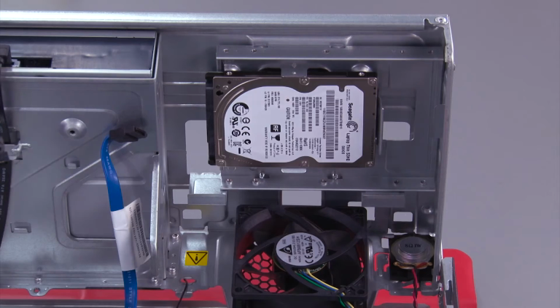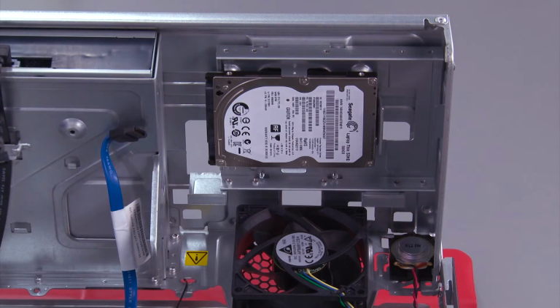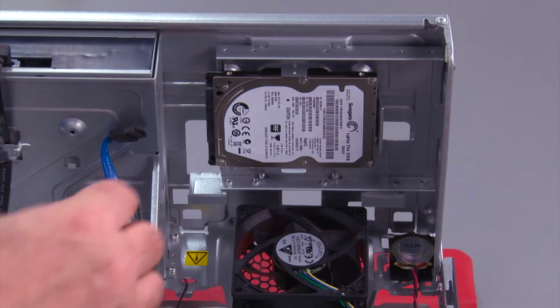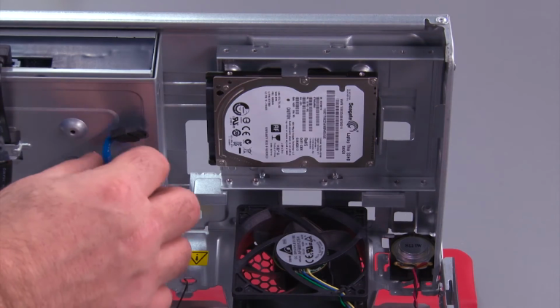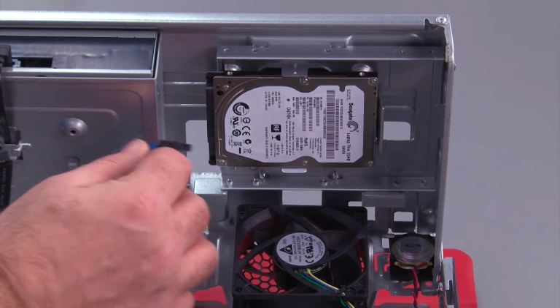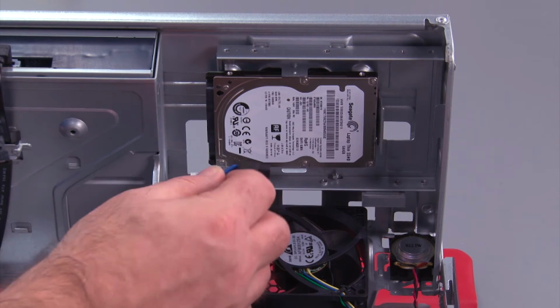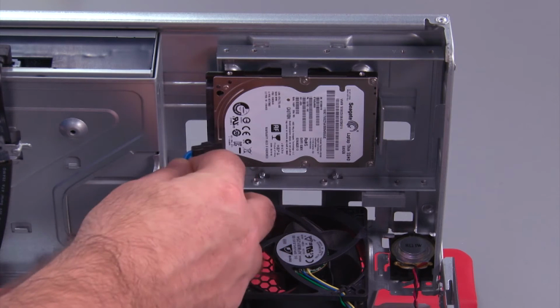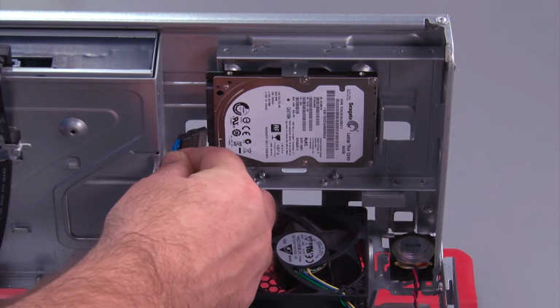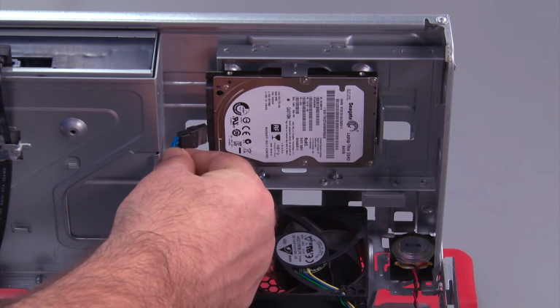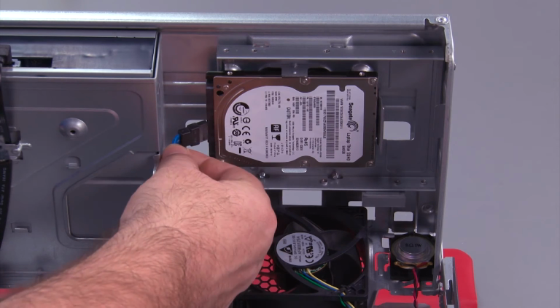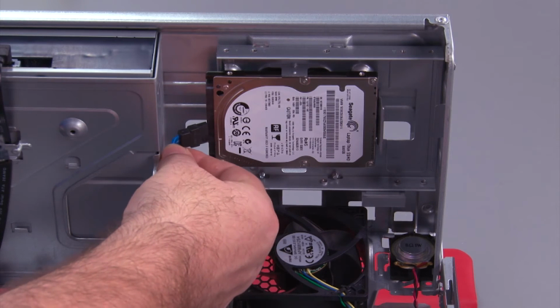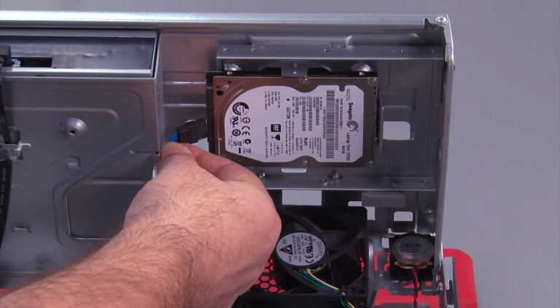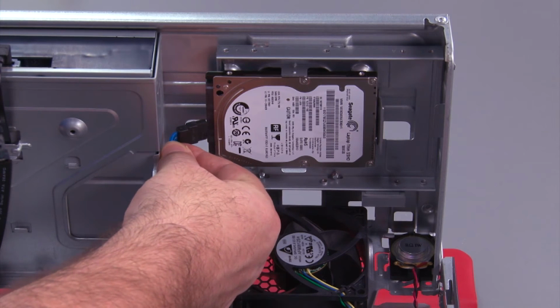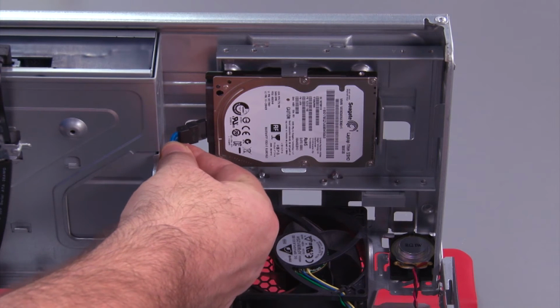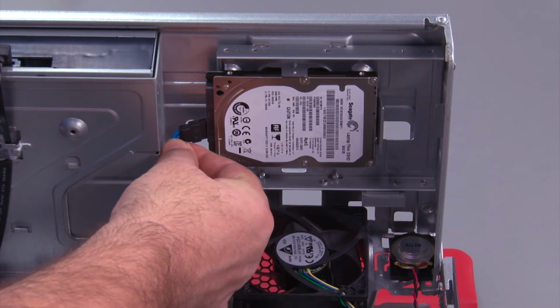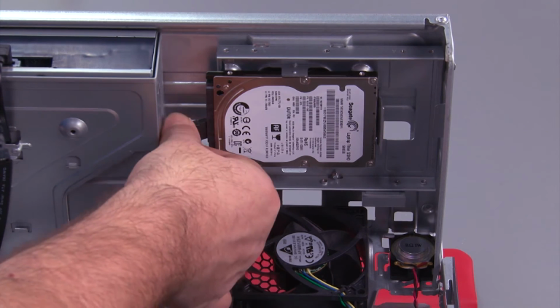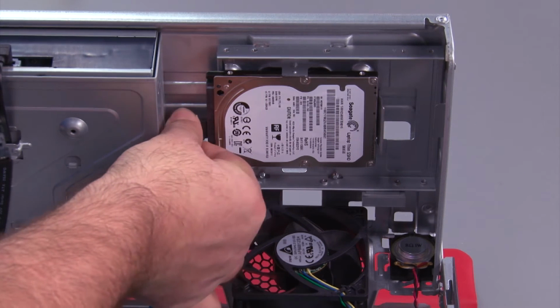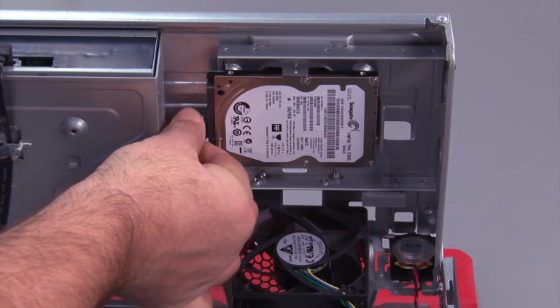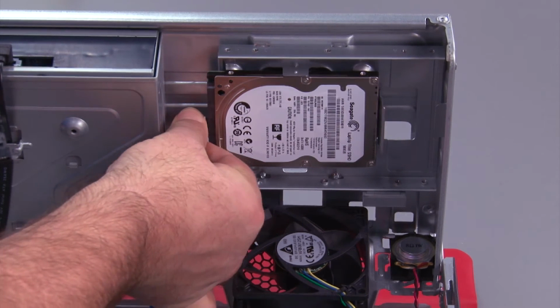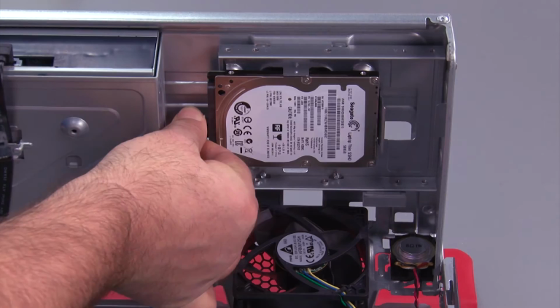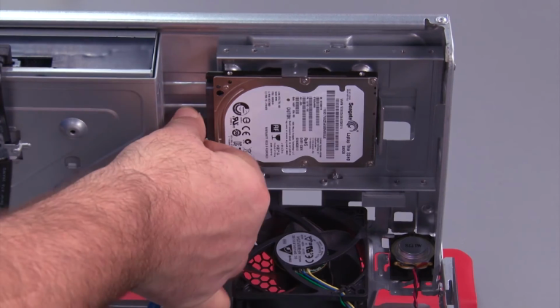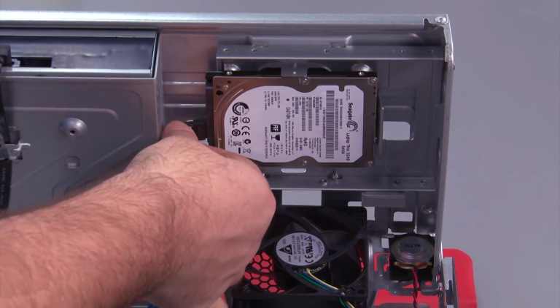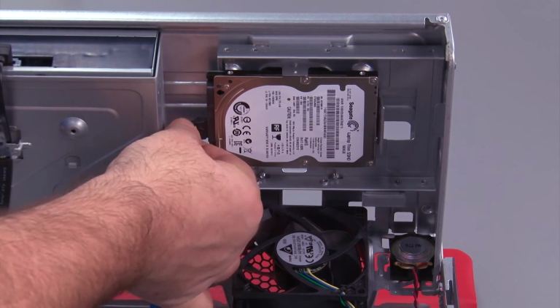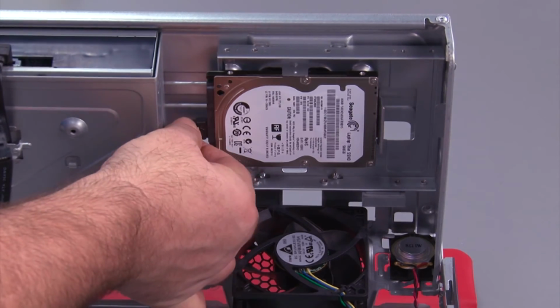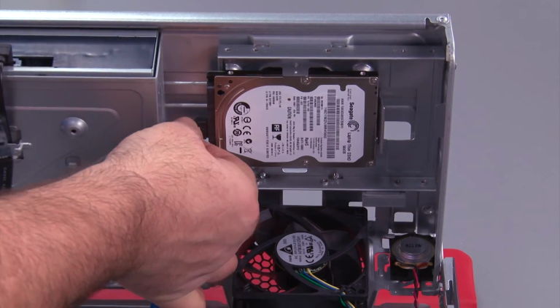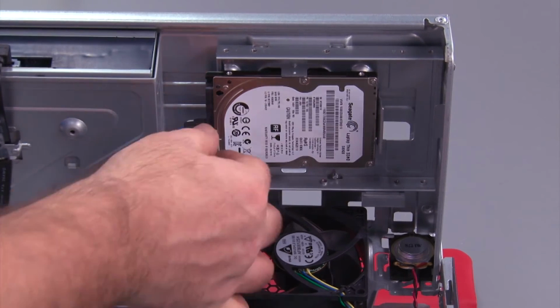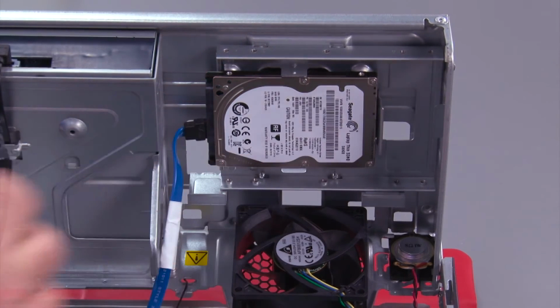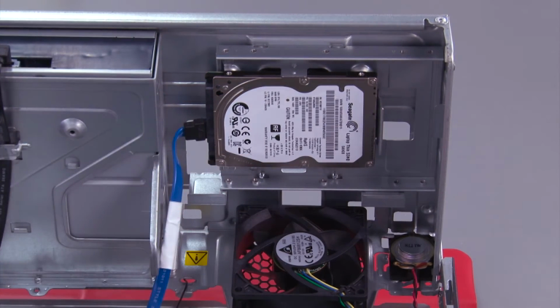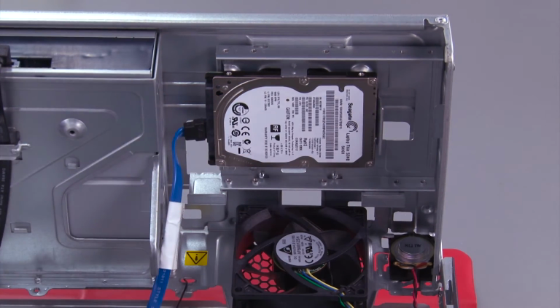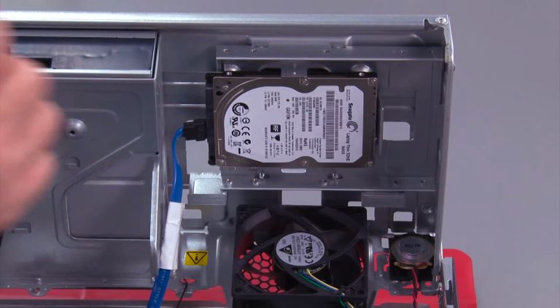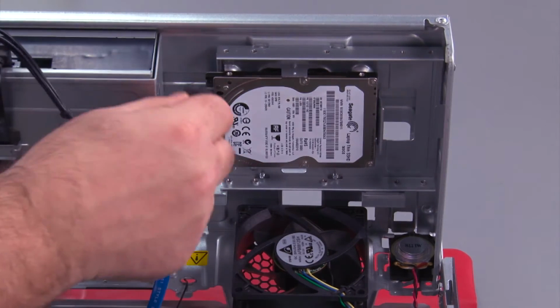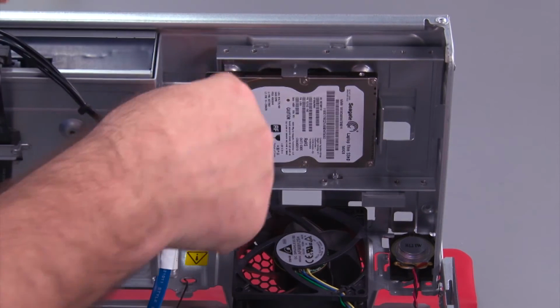Then we need to connect the SATA cable to the drive, and now we connect the power cable.